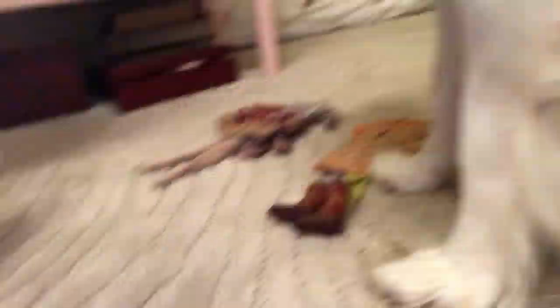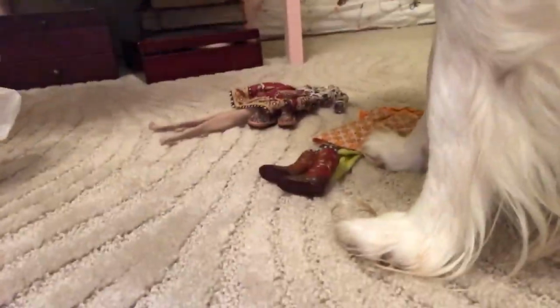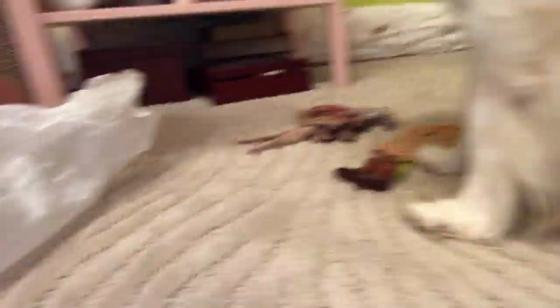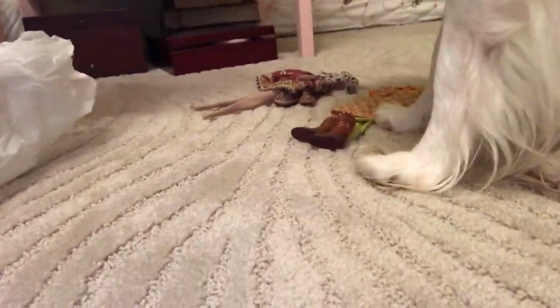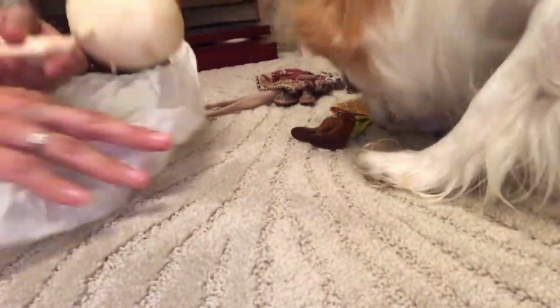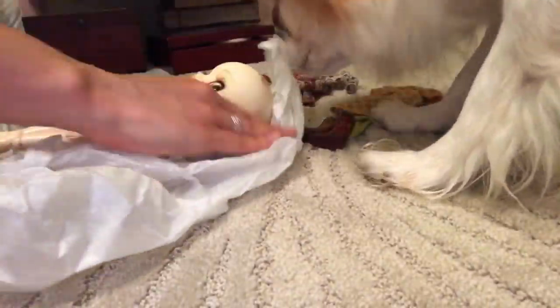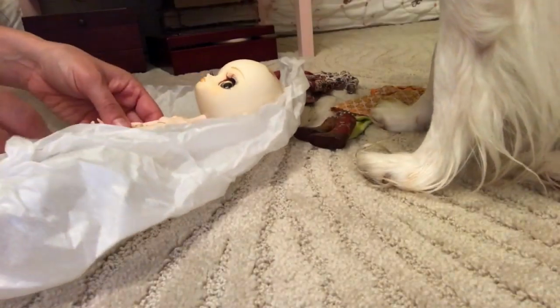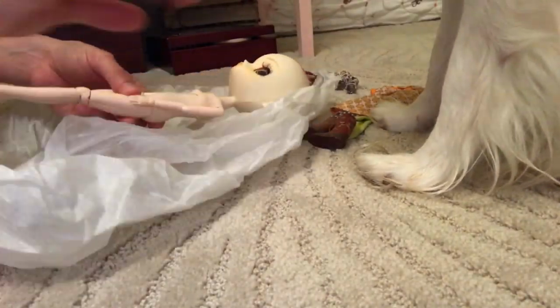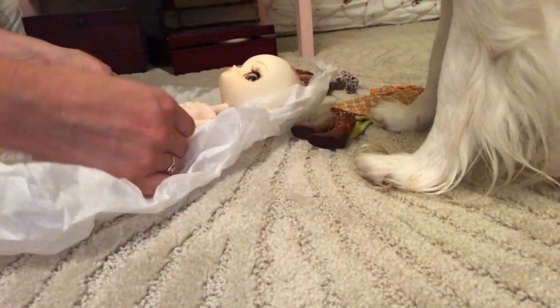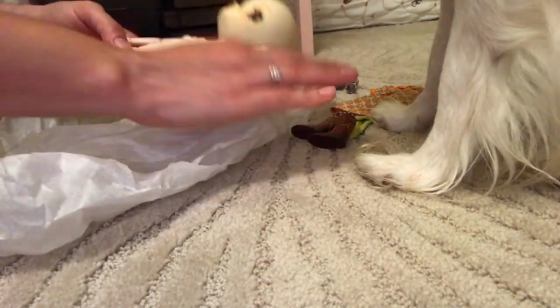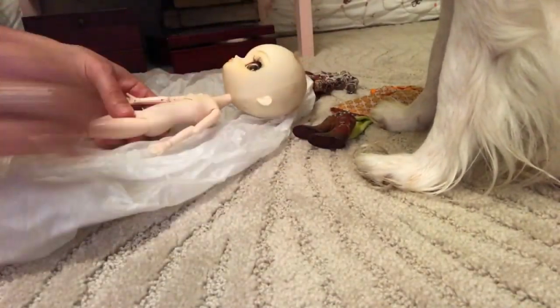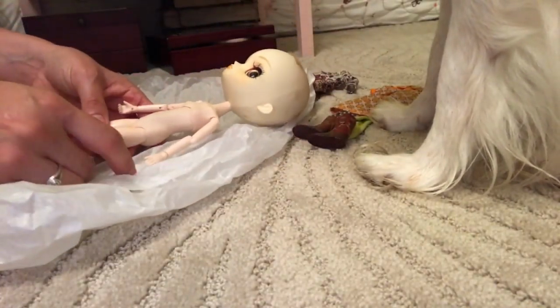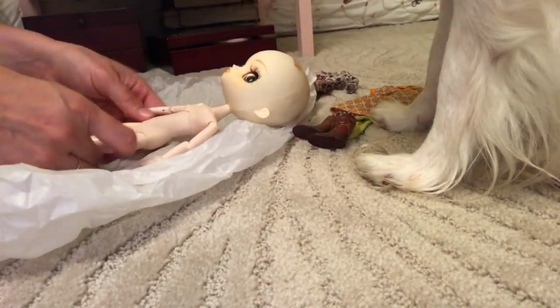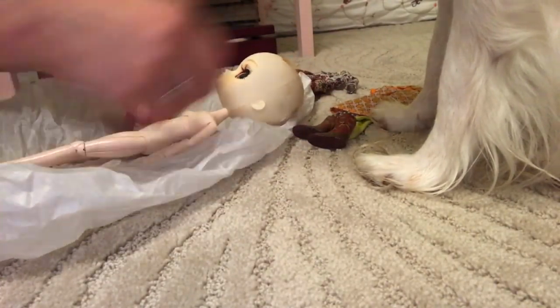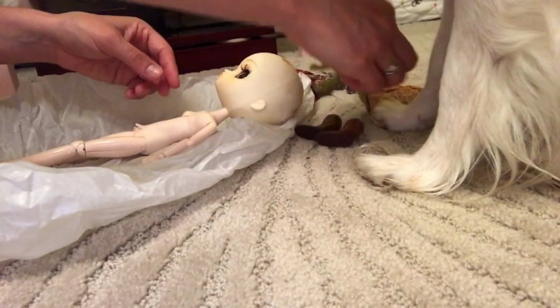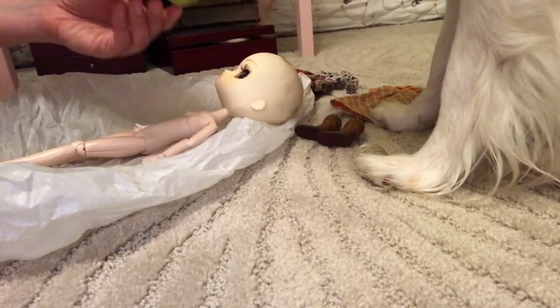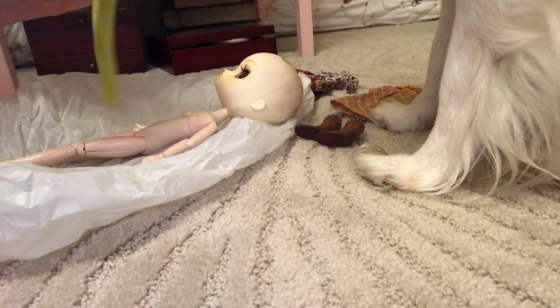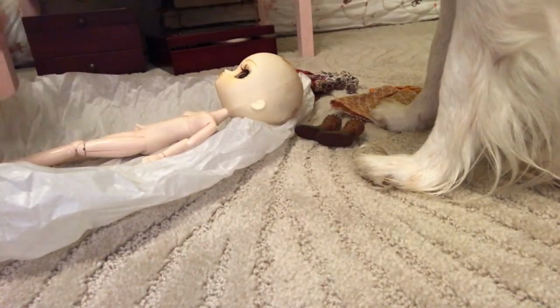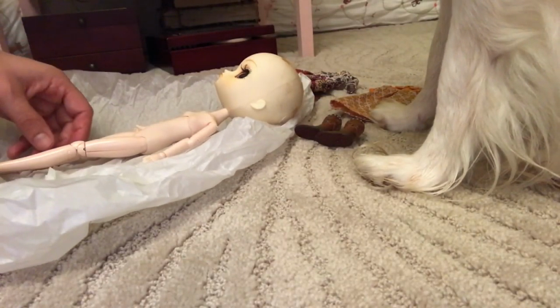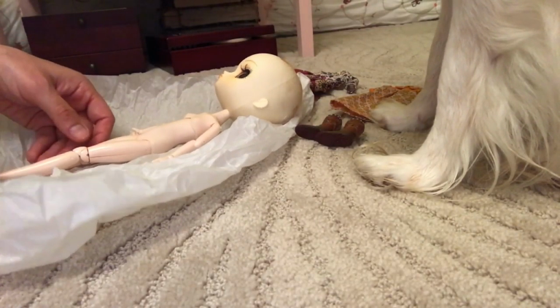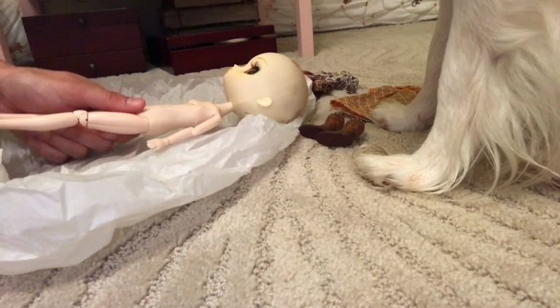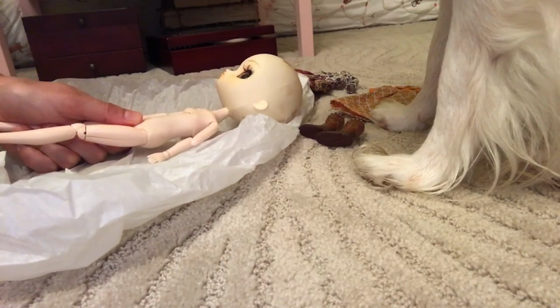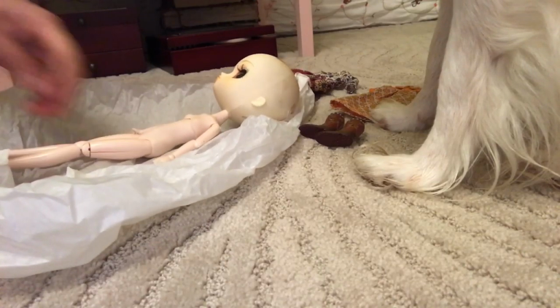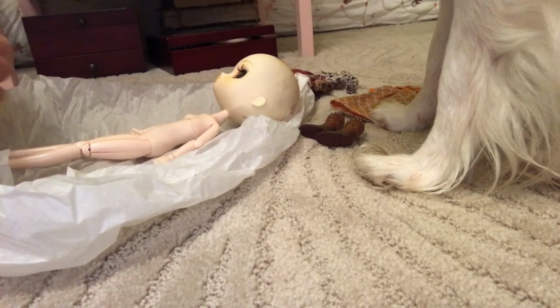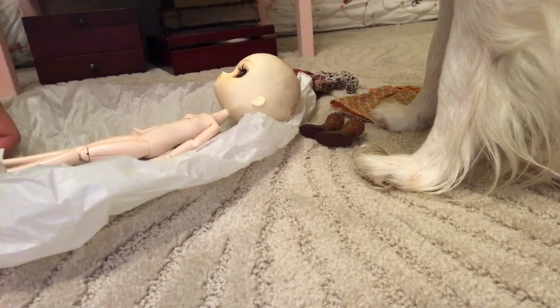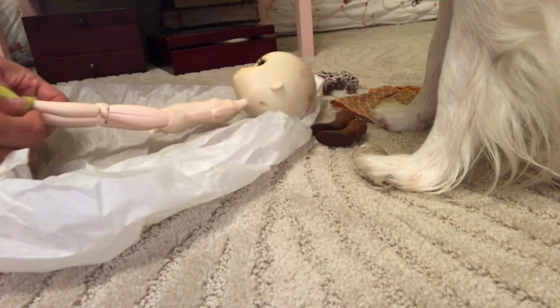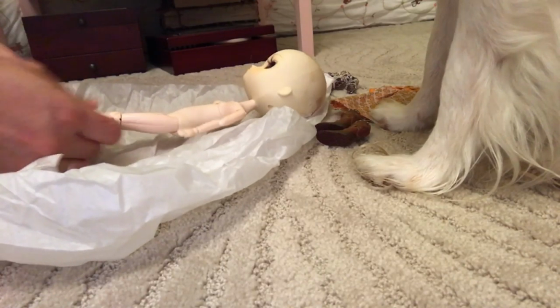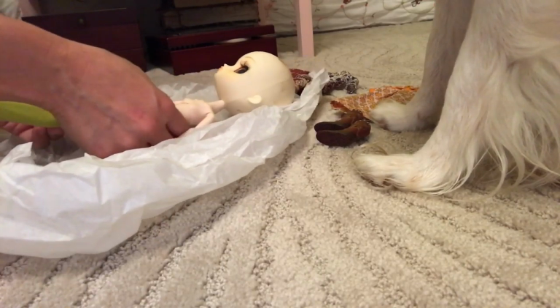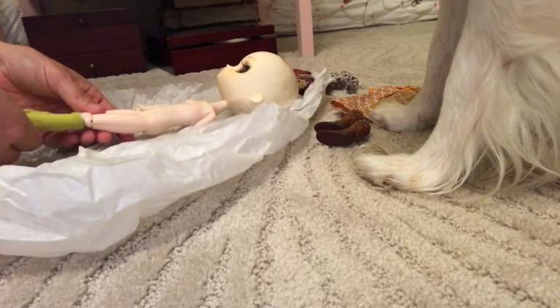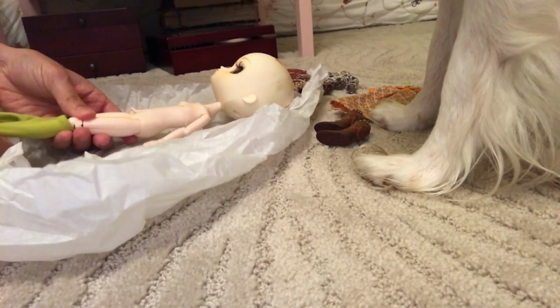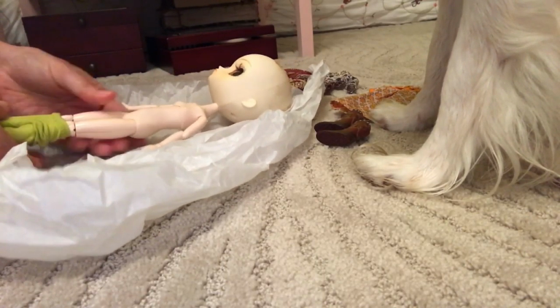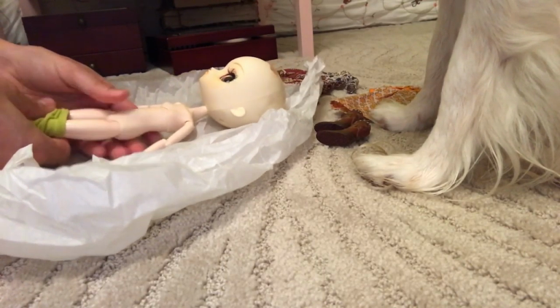Ito came to visit, and he didn't know that there was a camera rolling, but I don't think he would care. He's not particularly a shy fellow.